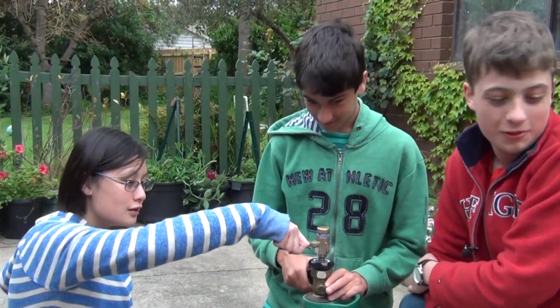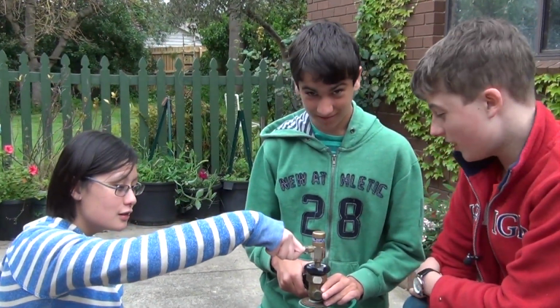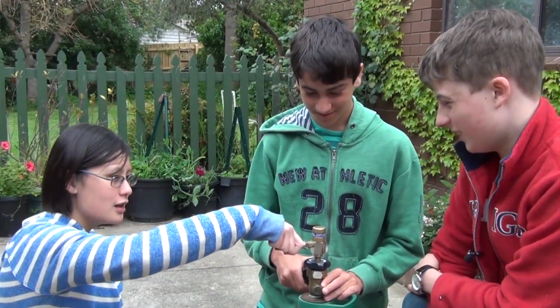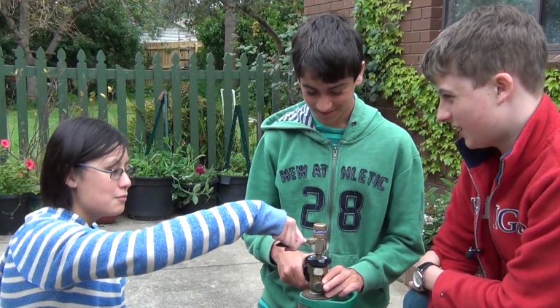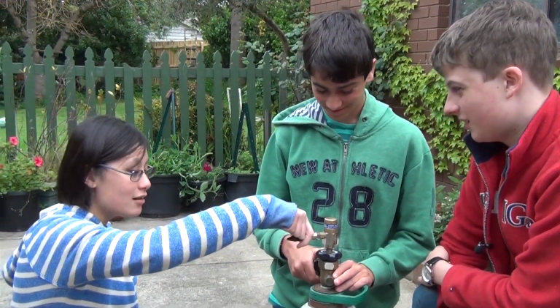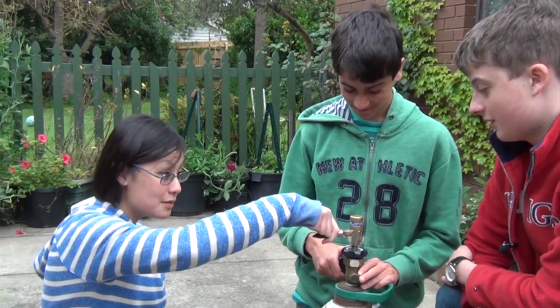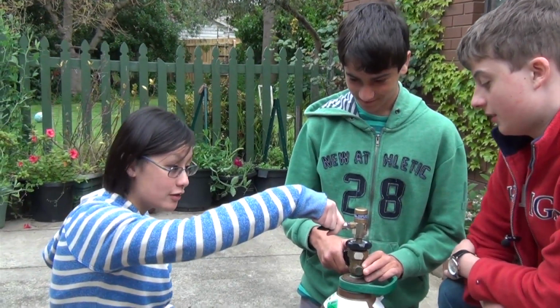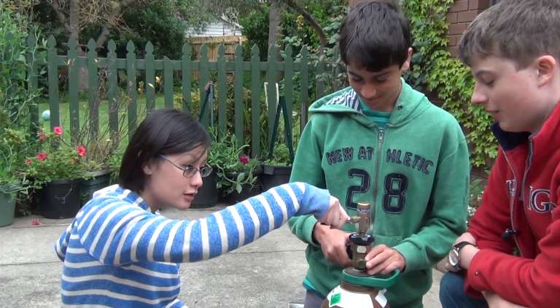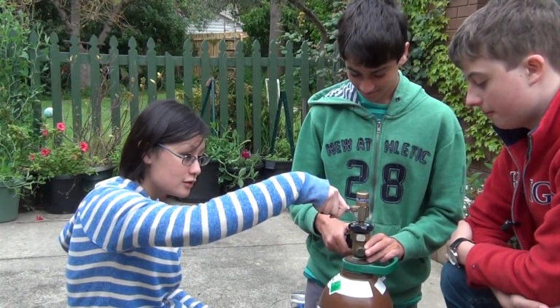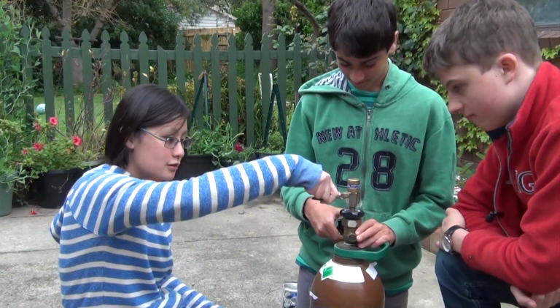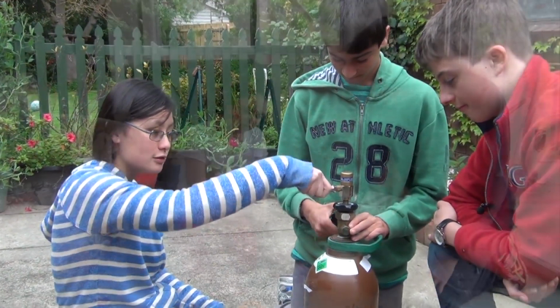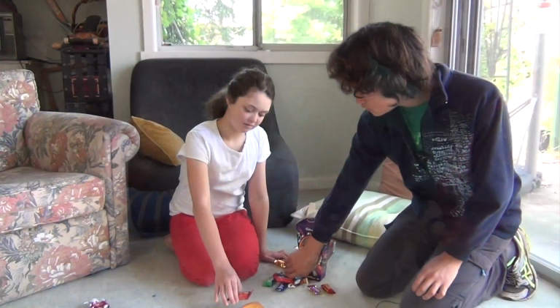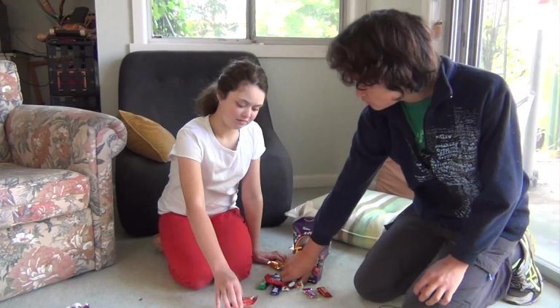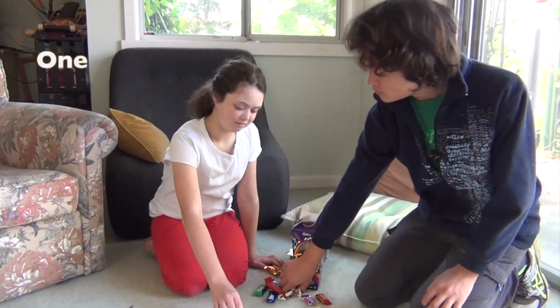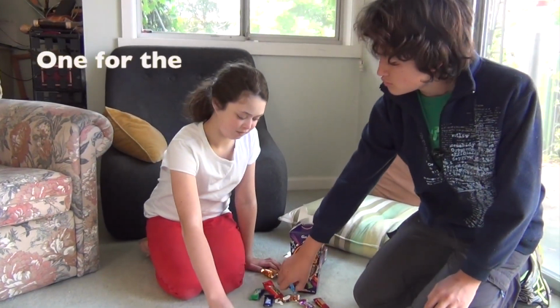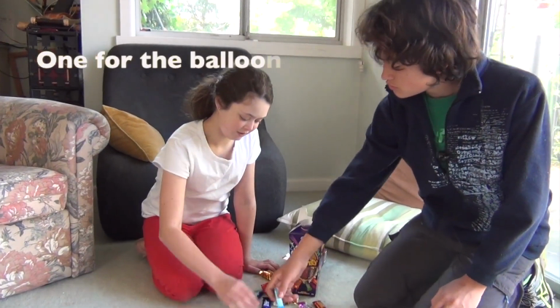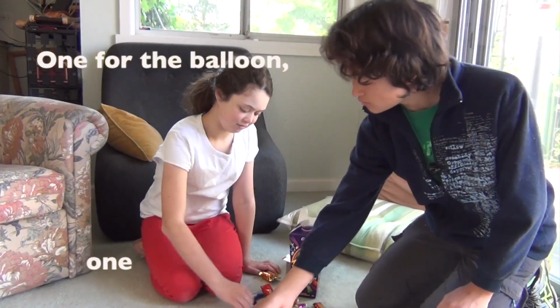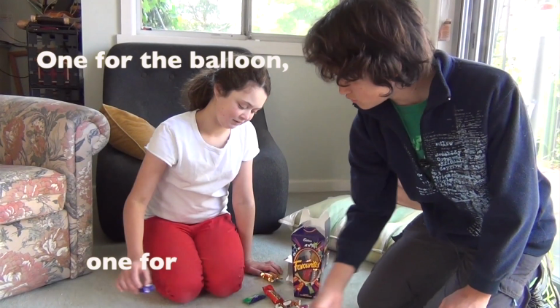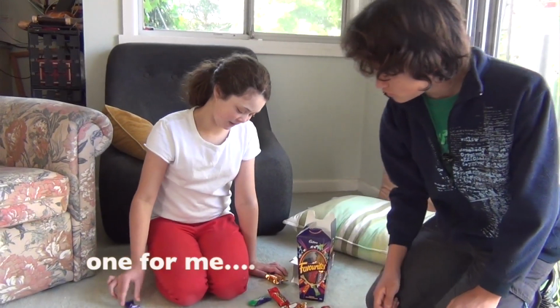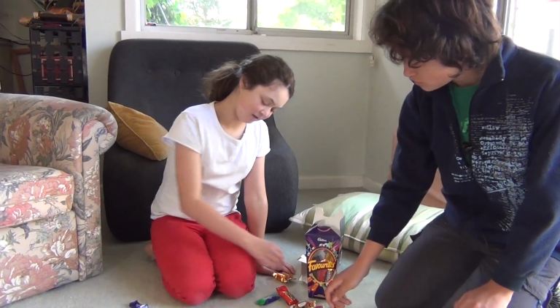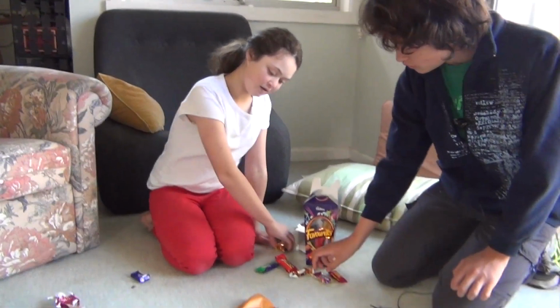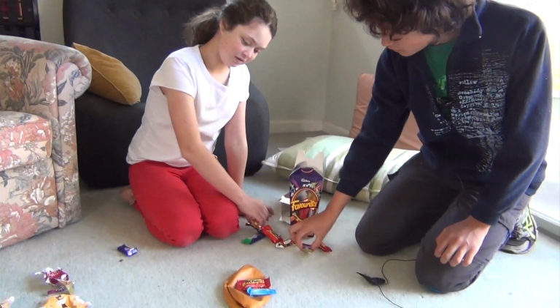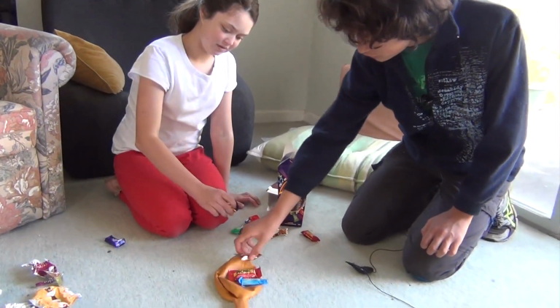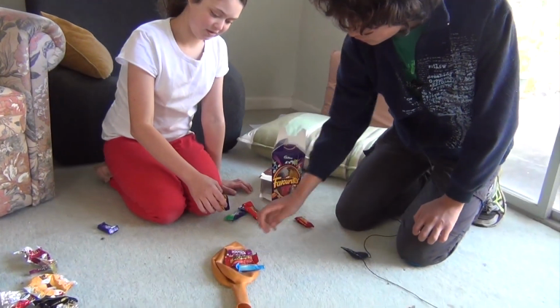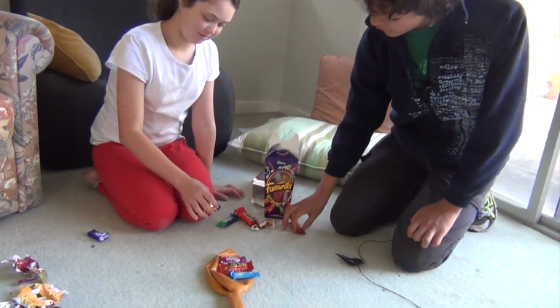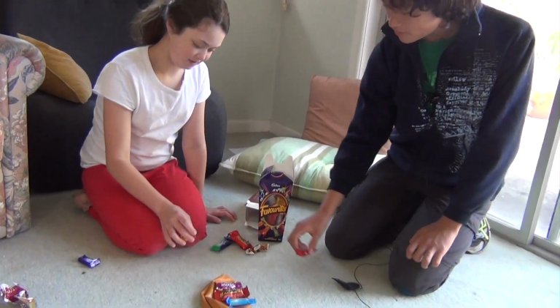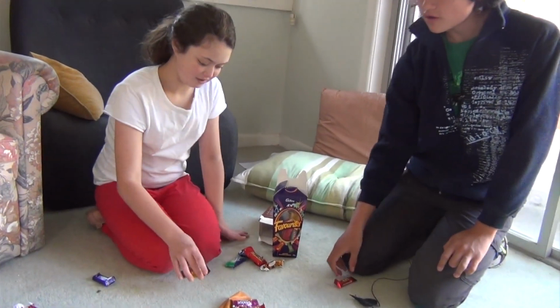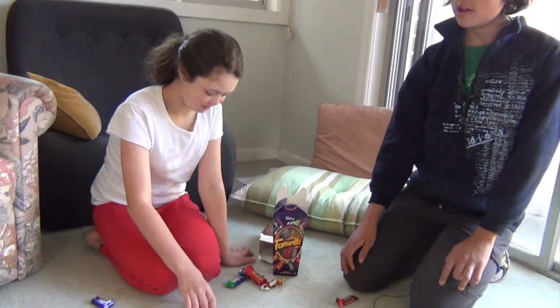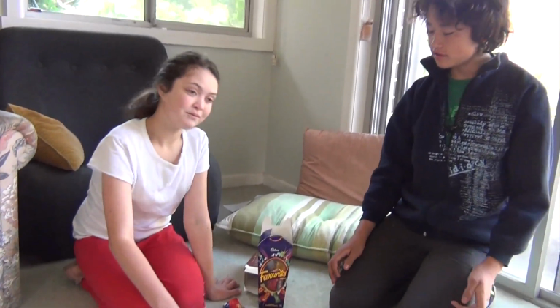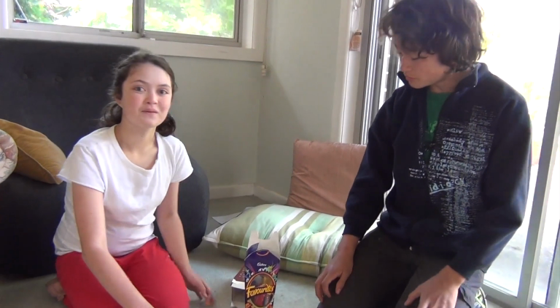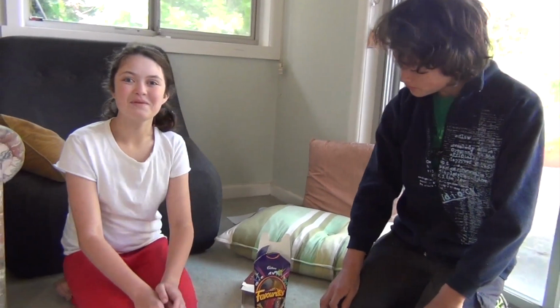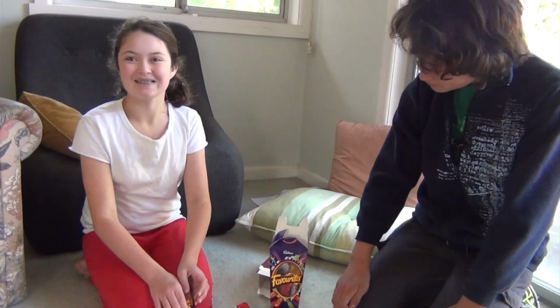Where are the others? Putting chocolates in the balloon. One for the balloon, one for me. One for the balloon, one for me. I like this job. Me too.